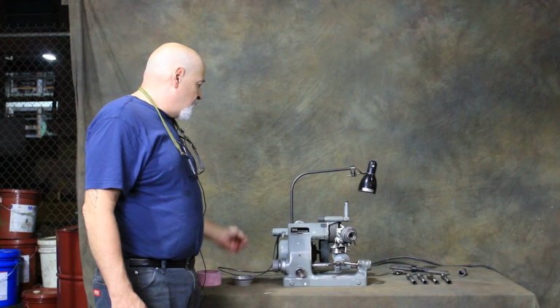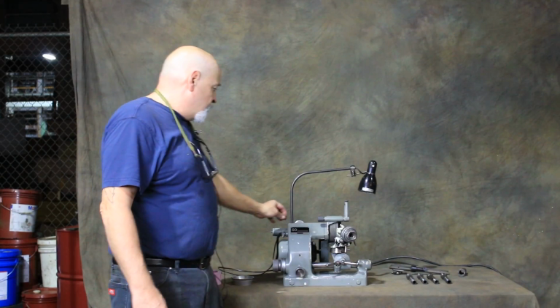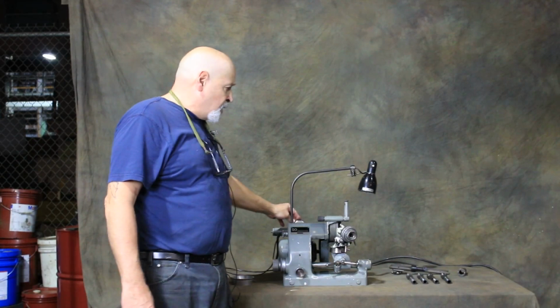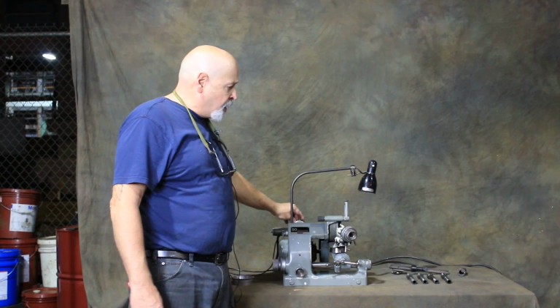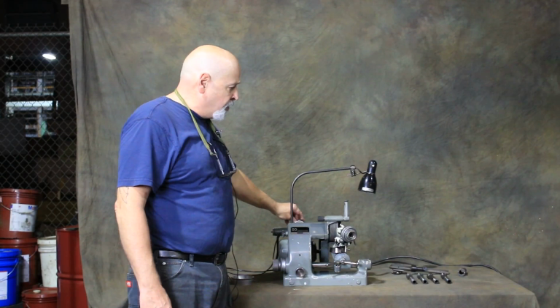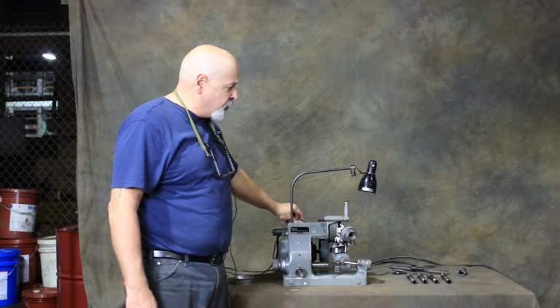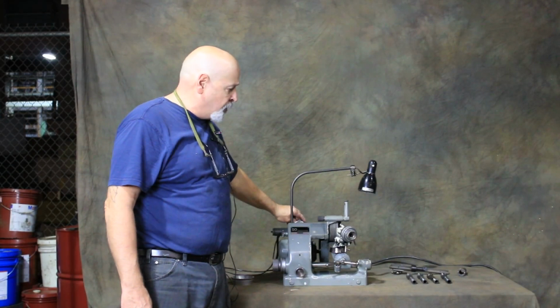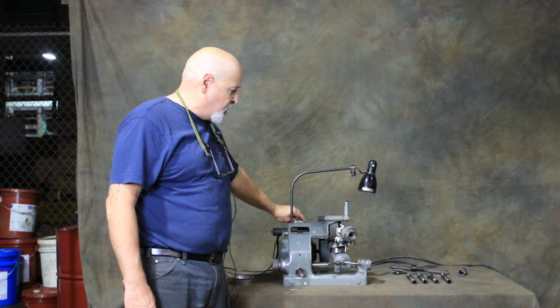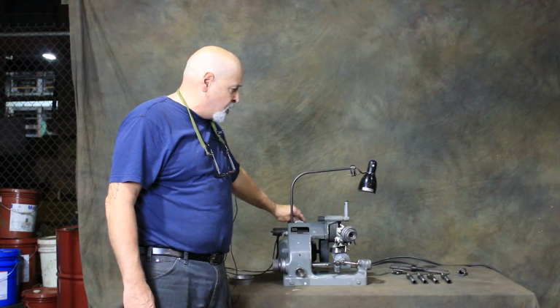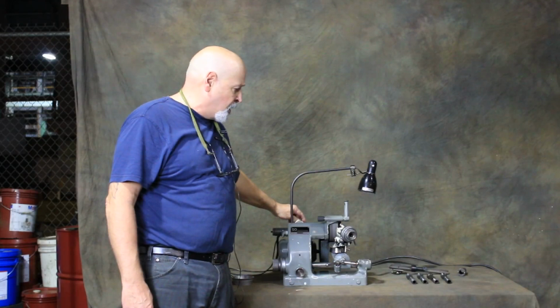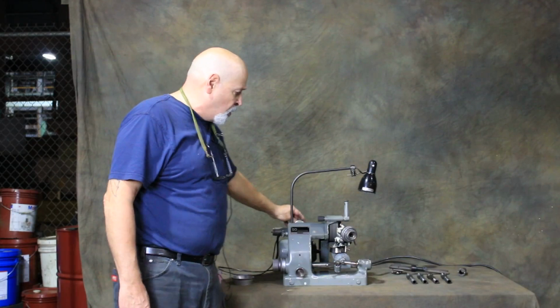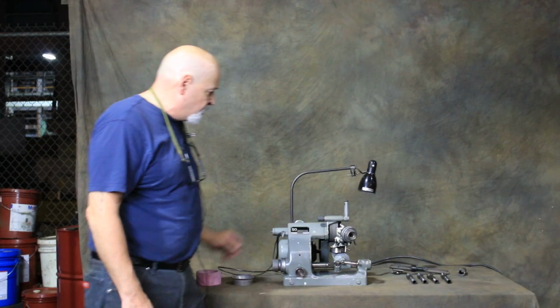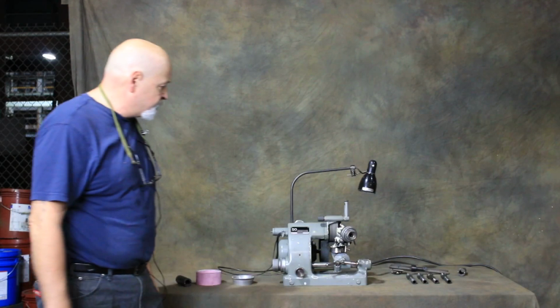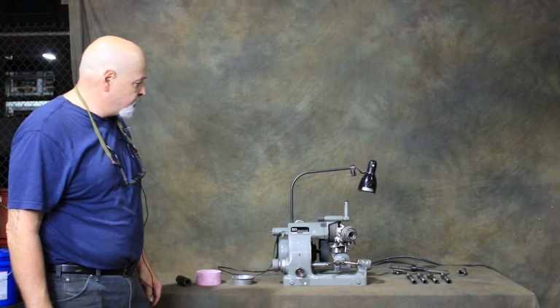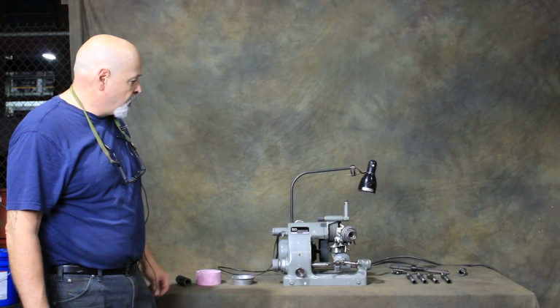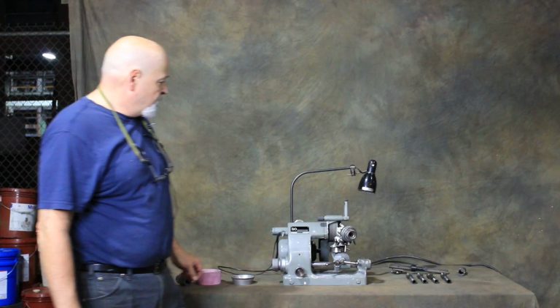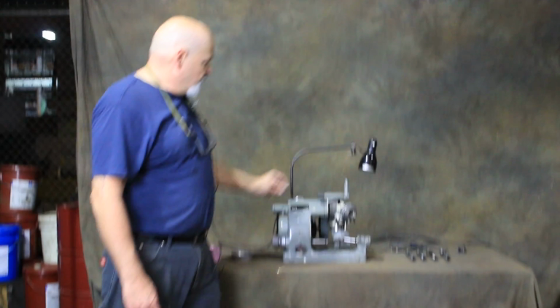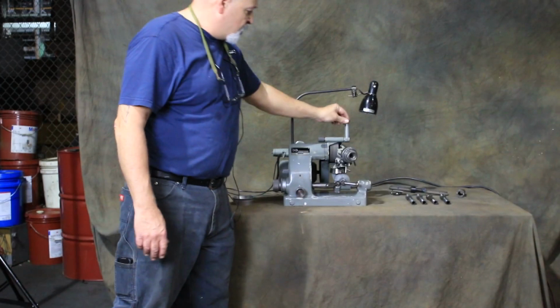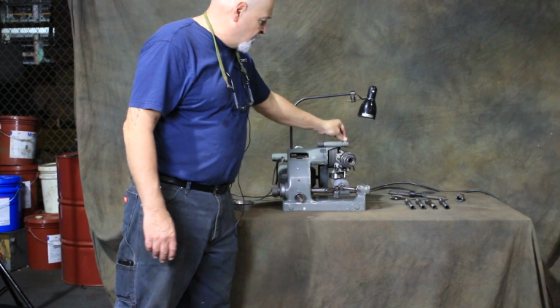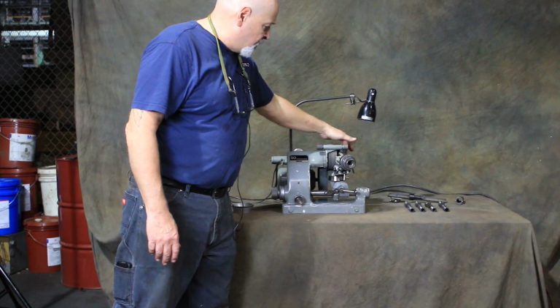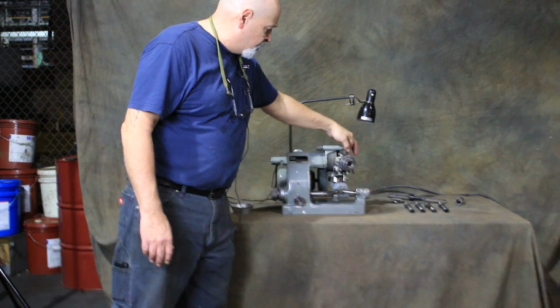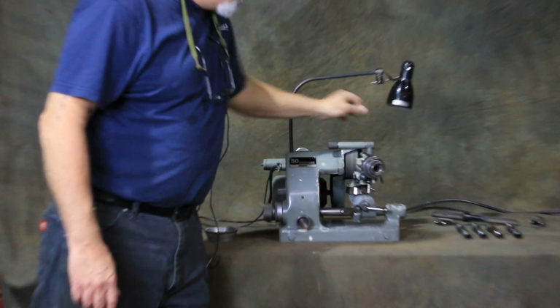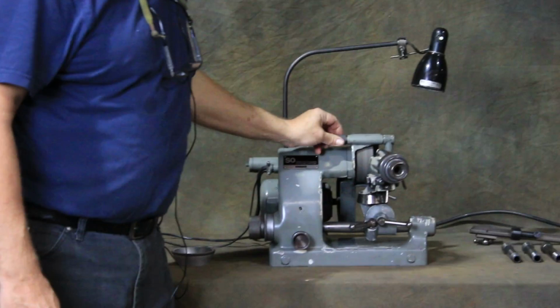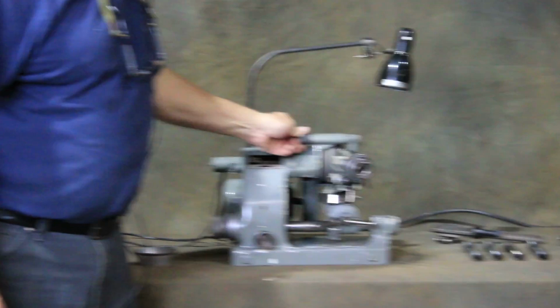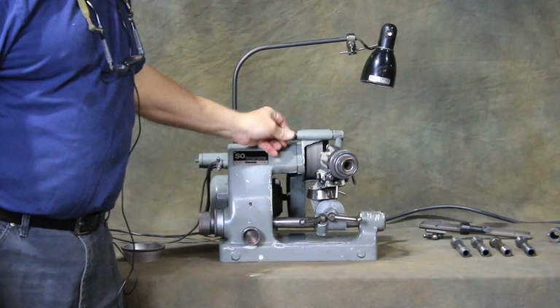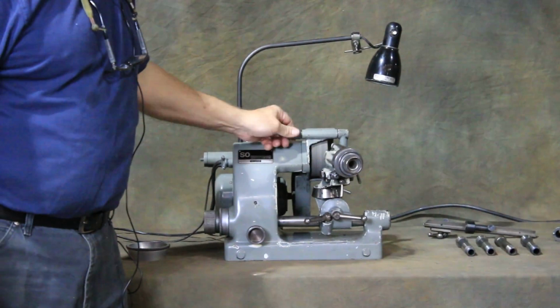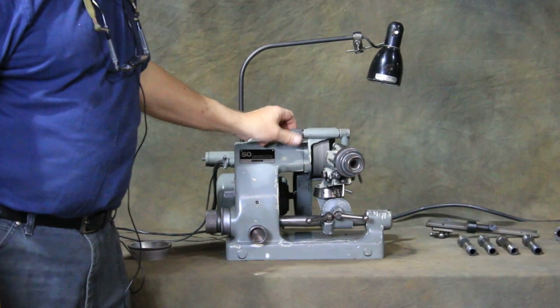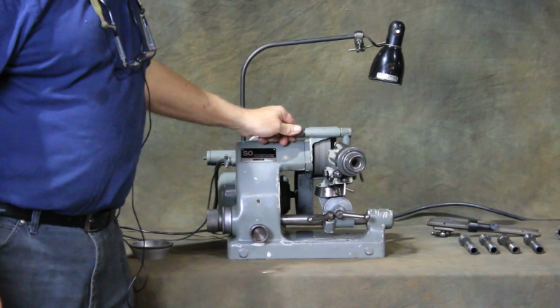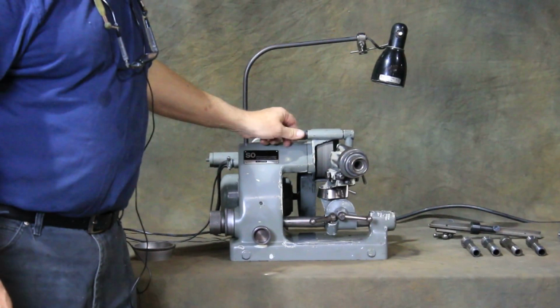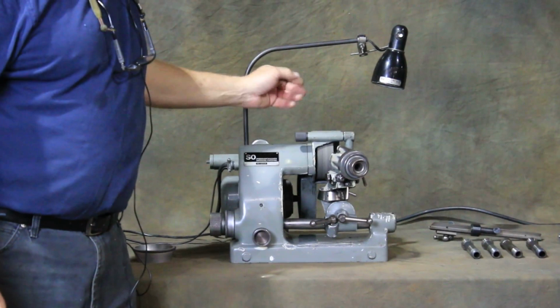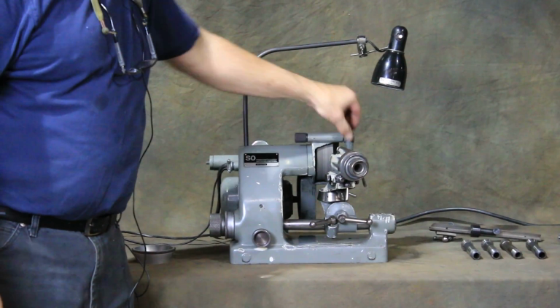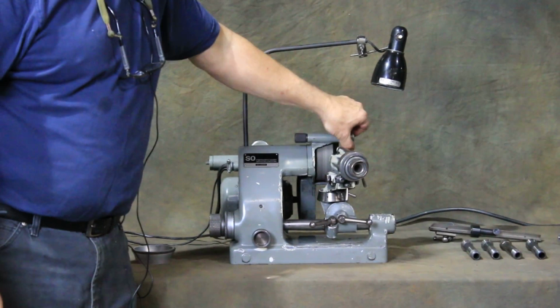I'm going to turn this on. It's regular 115 volt AC — just plug it in your wall. This is a swing-down dresser for dressing the edge of the wheel. You basically work with the edge of the wheel.